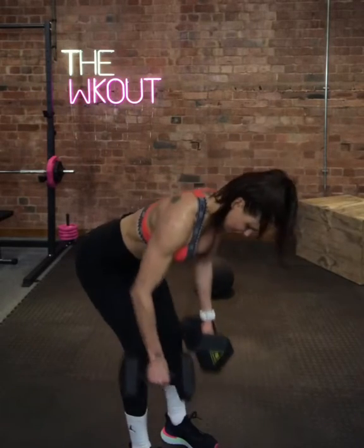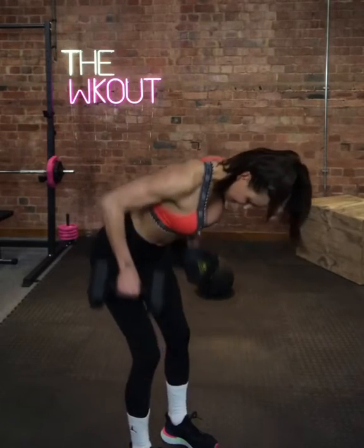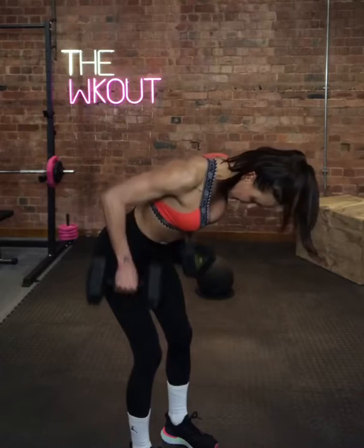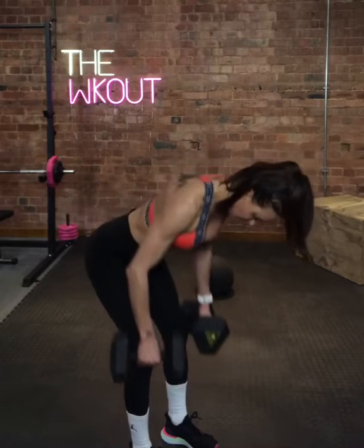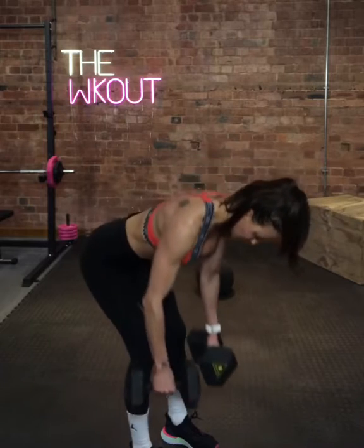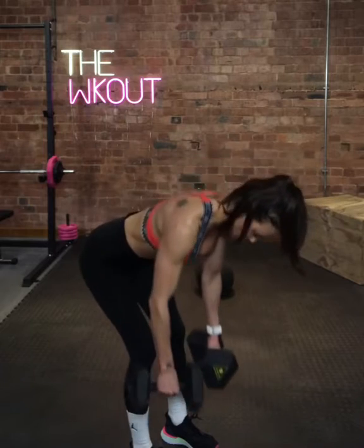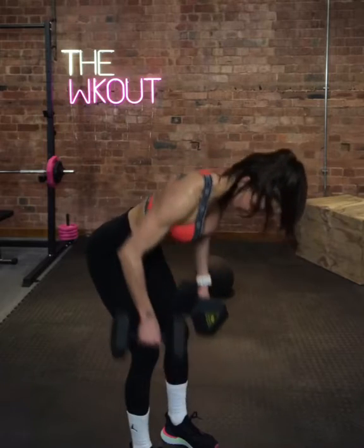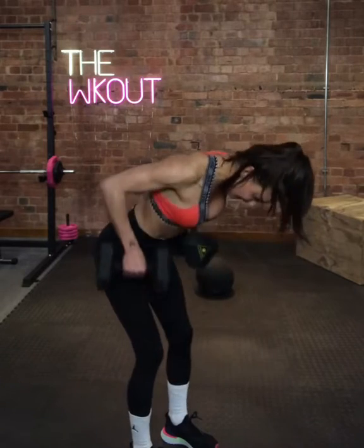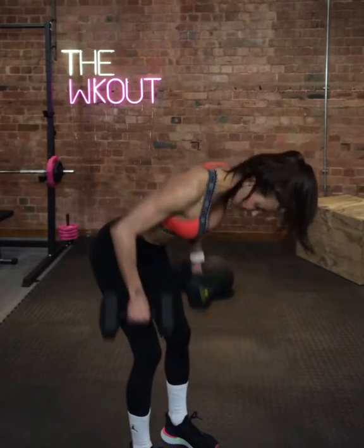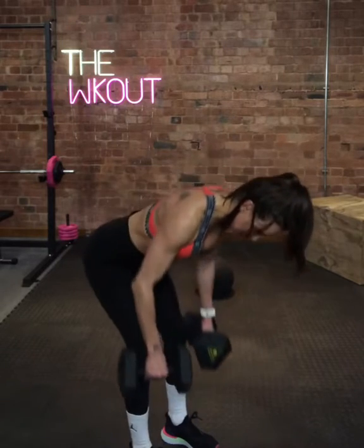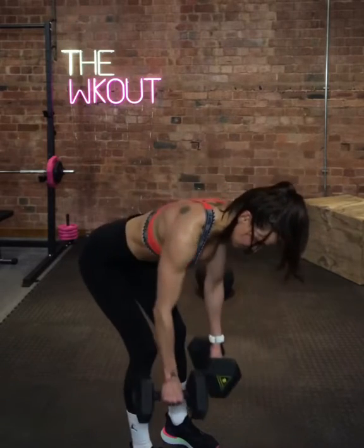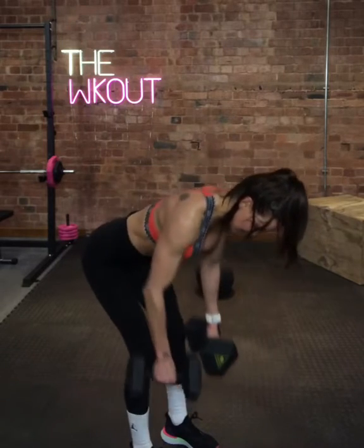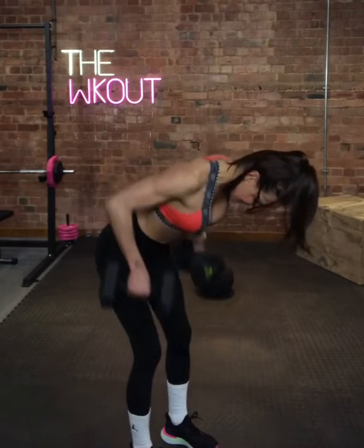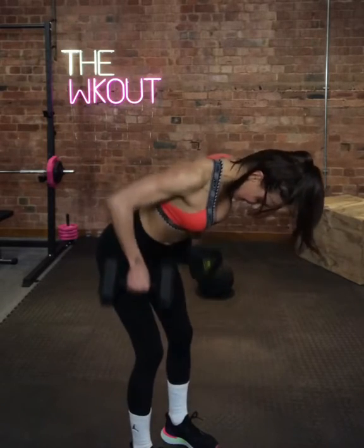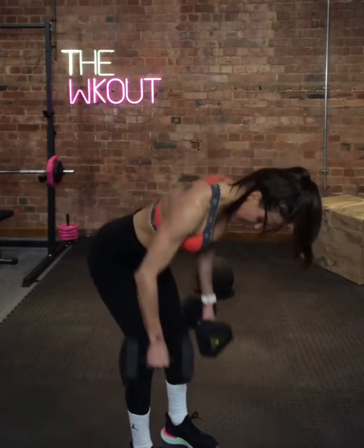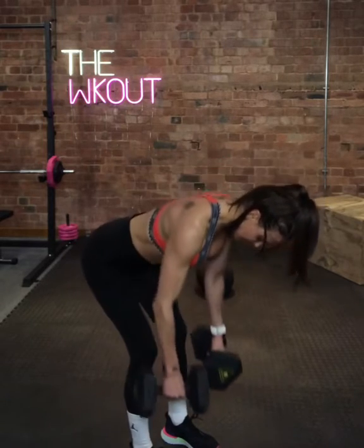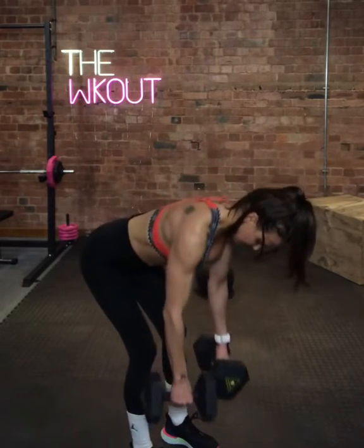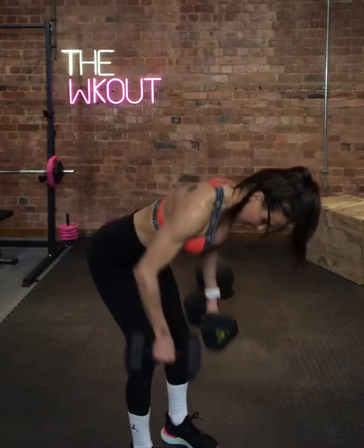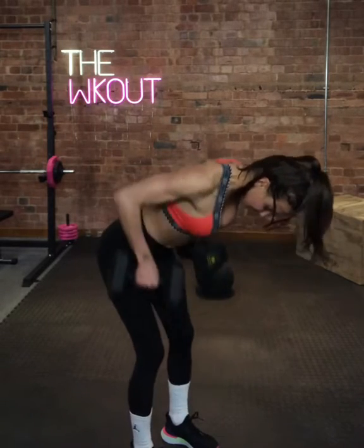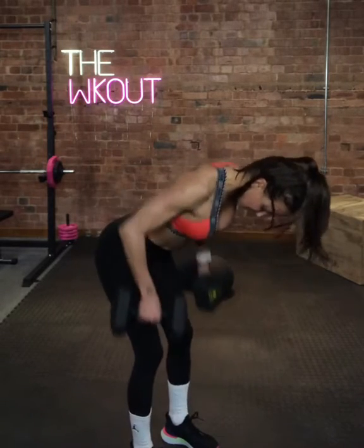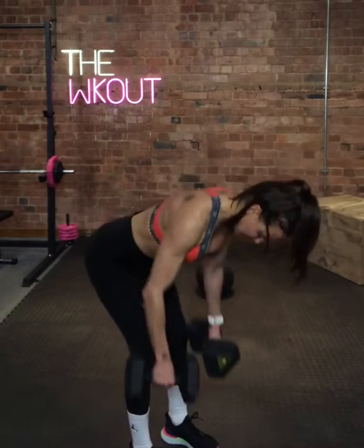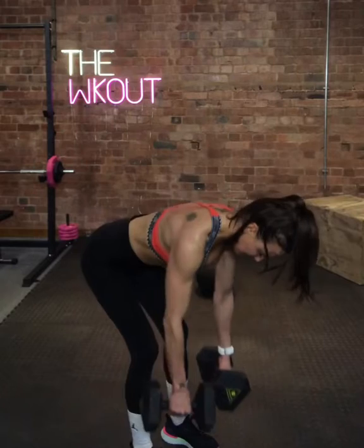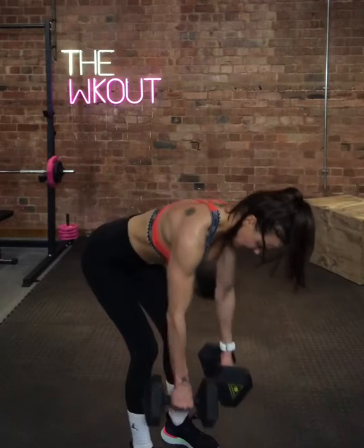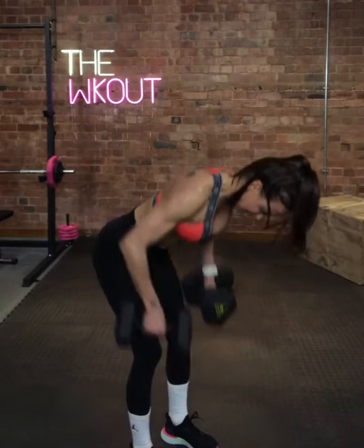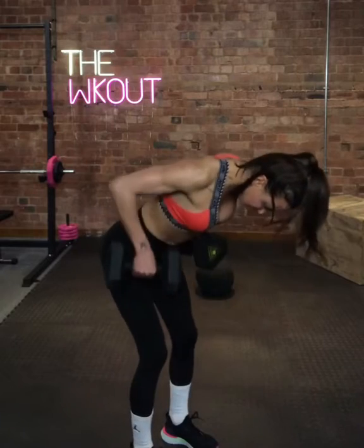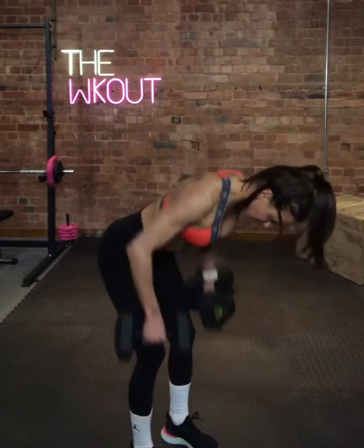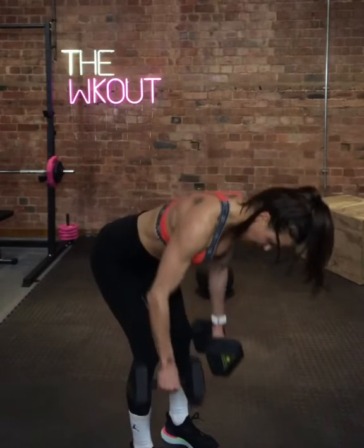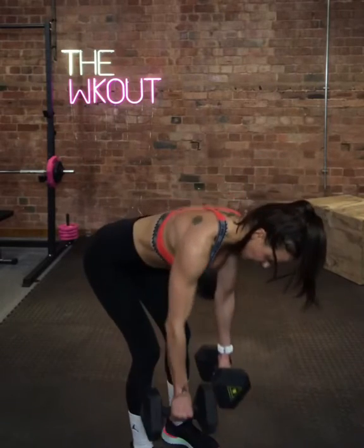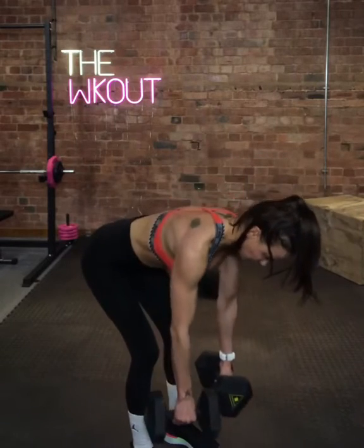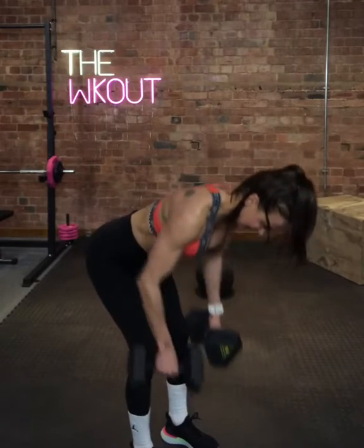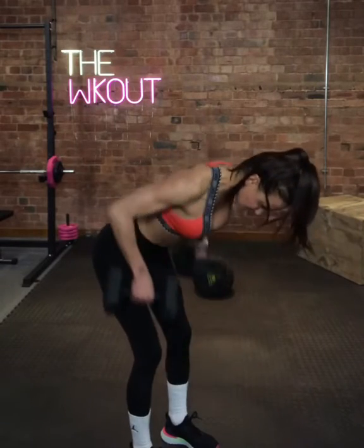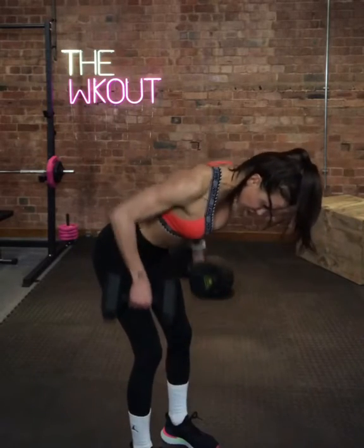Lift your toes so the weight goes into those heels. Now bend forward. Now let those arms lower, all the way down. Push up.